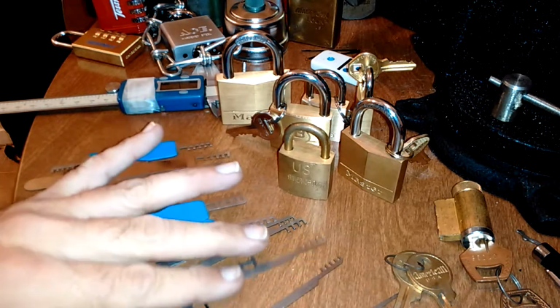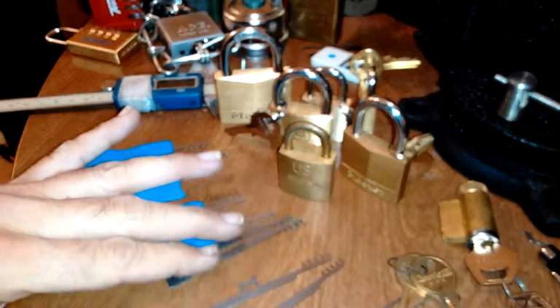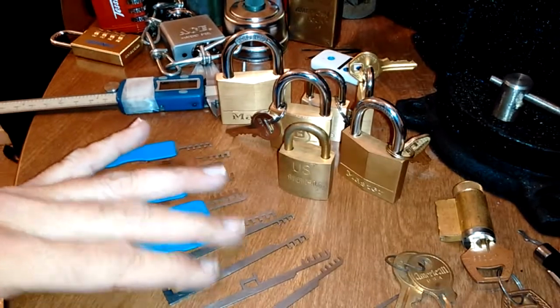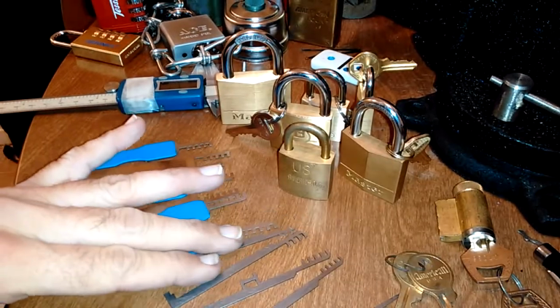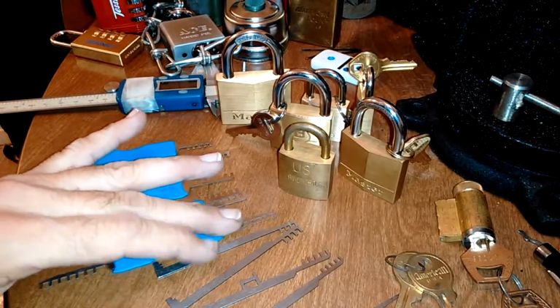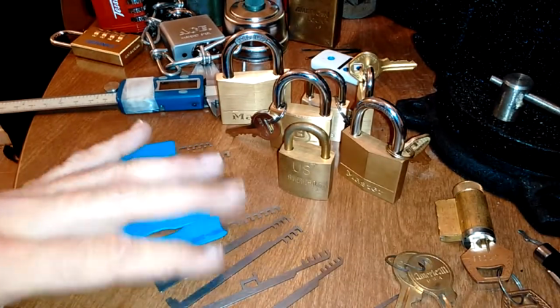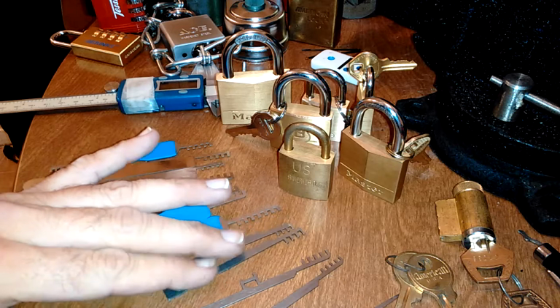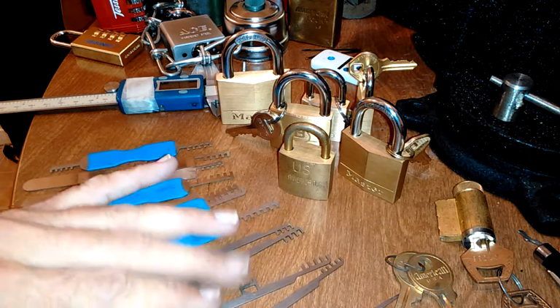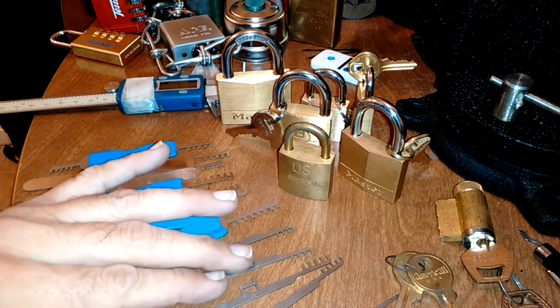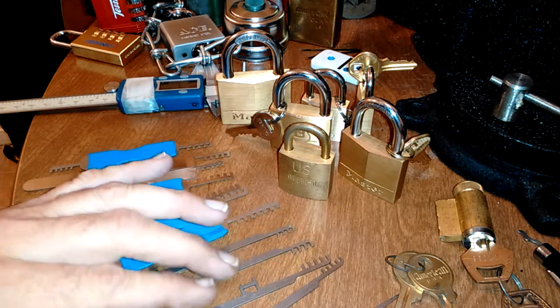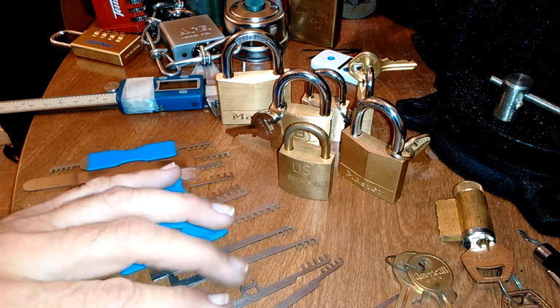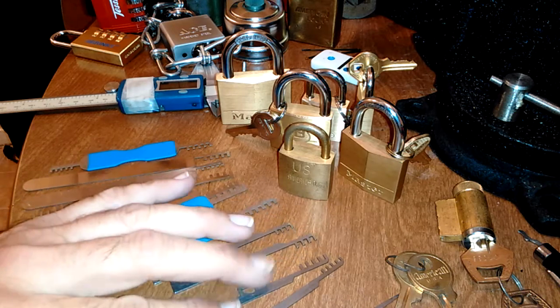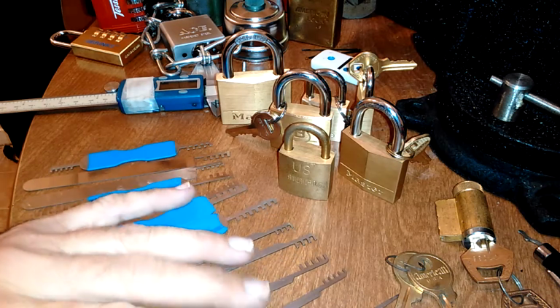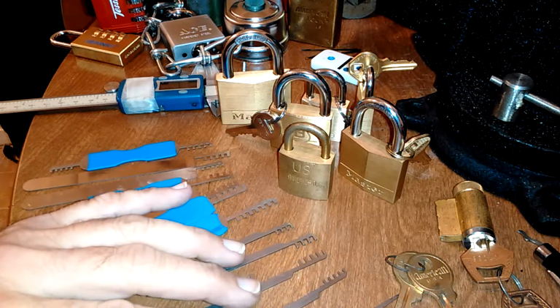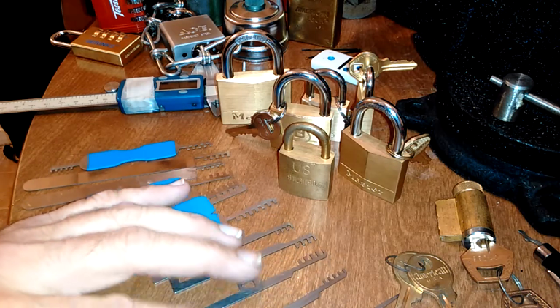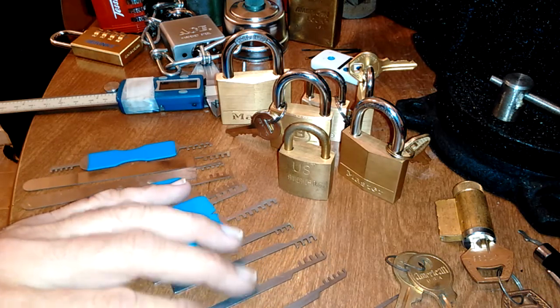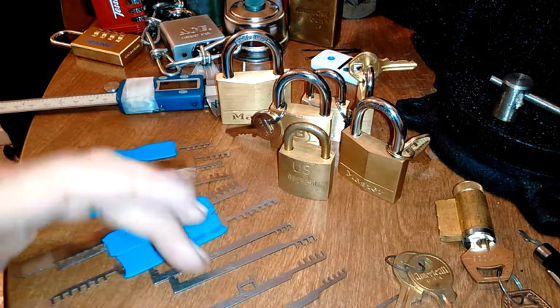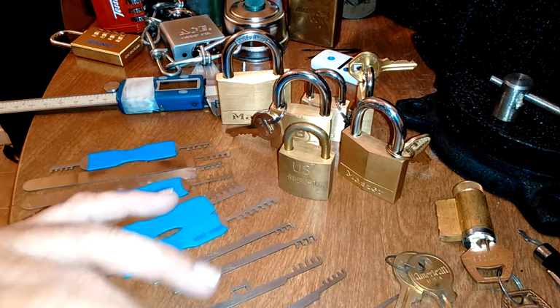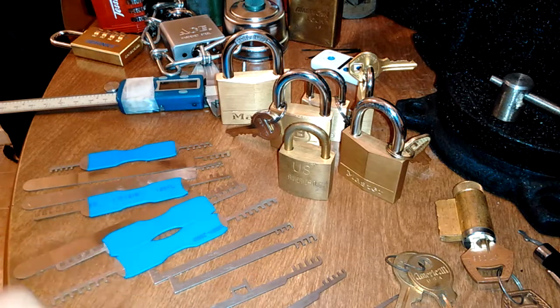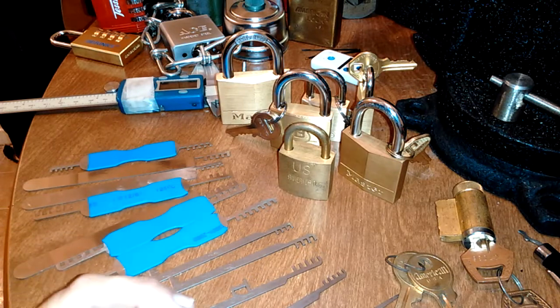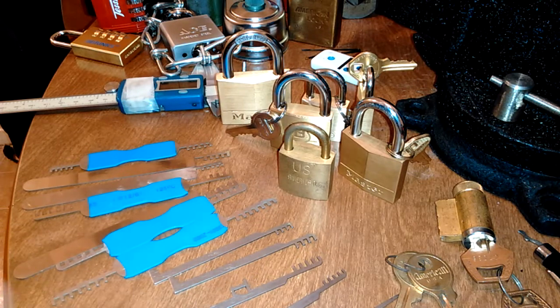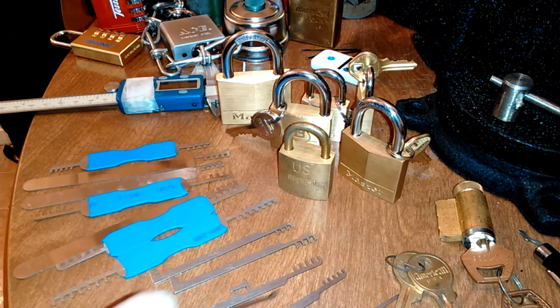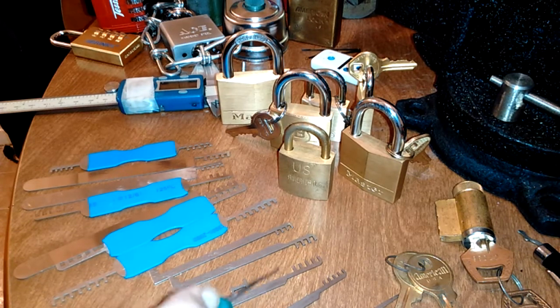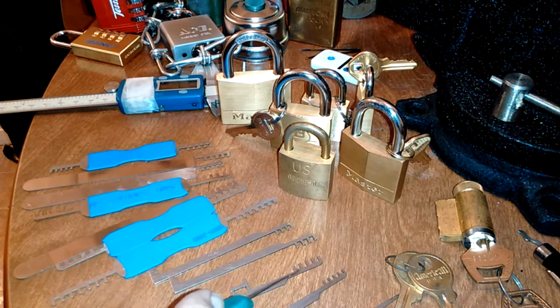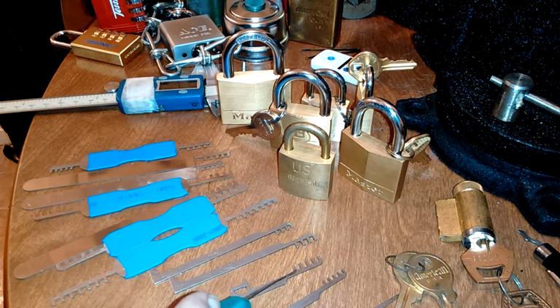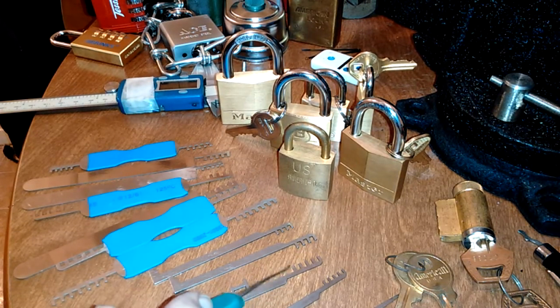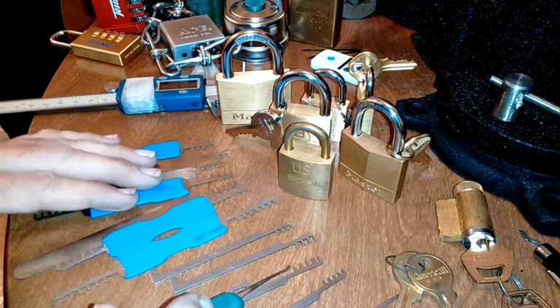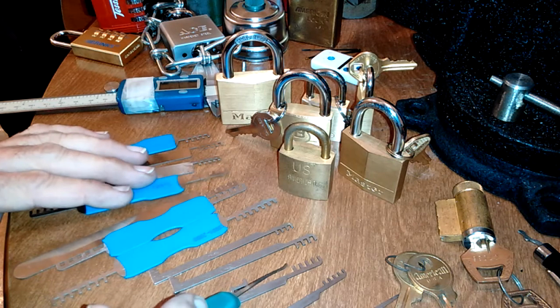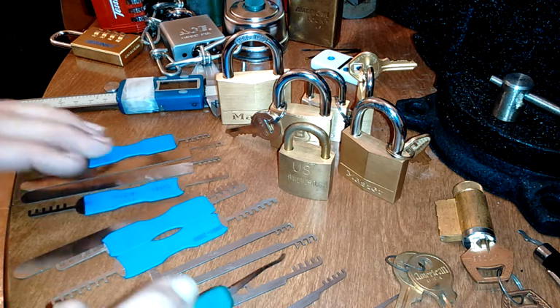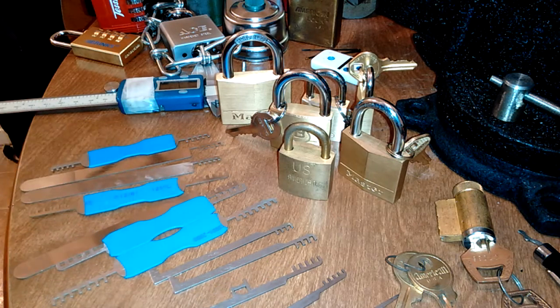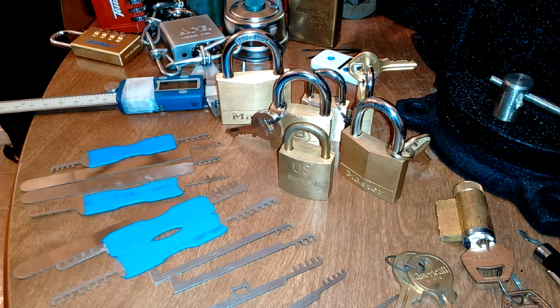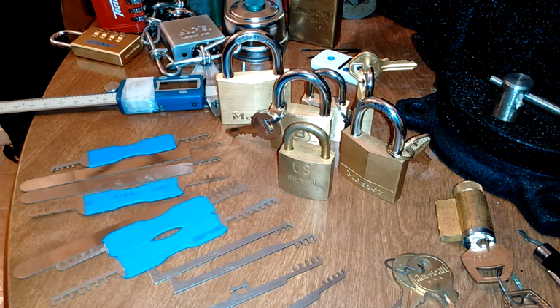You're wondering what comb picks do. Many of you already know, but for those that don't — a novice looking at it might think that these are rakes. They're not rakes. They operate on a different principle.